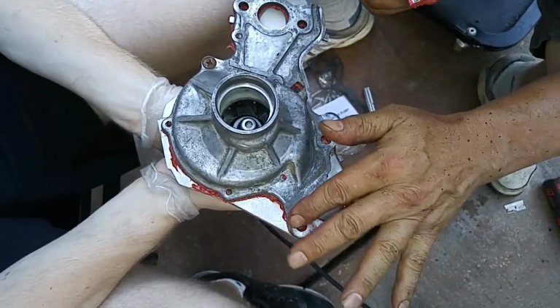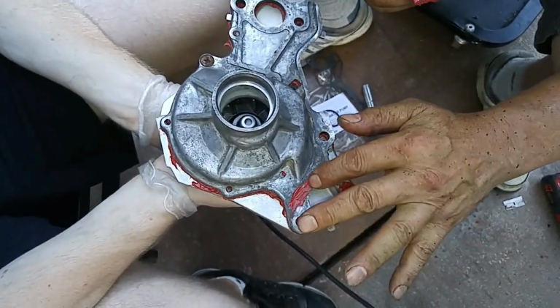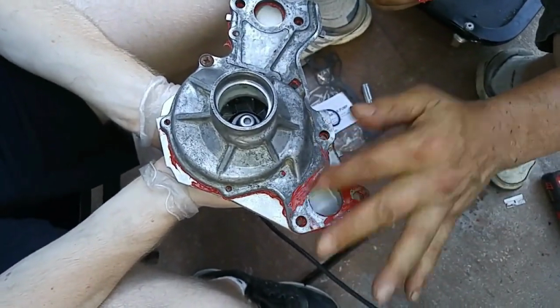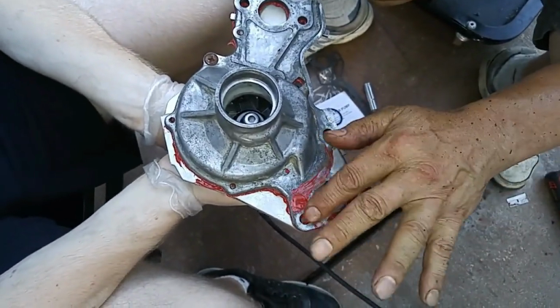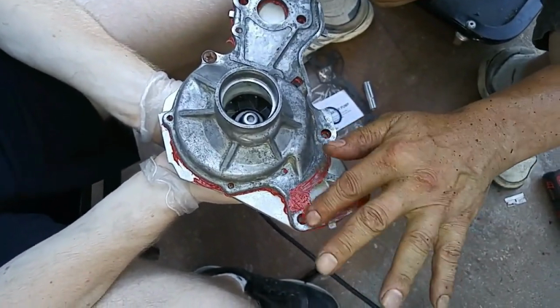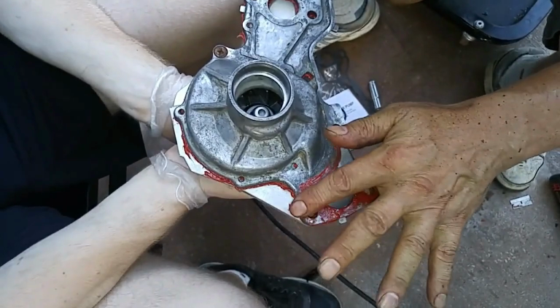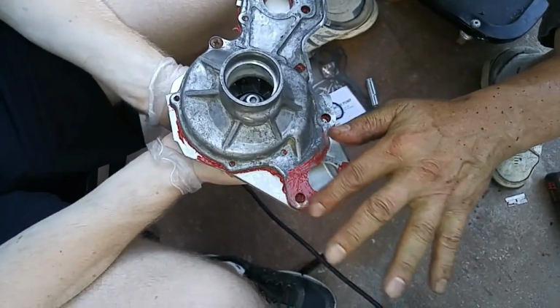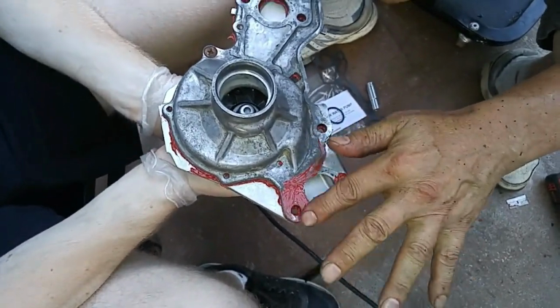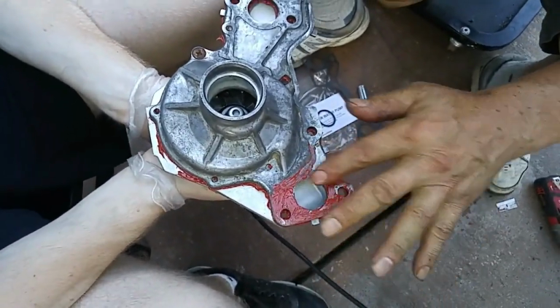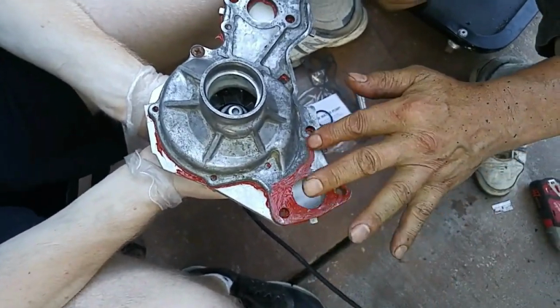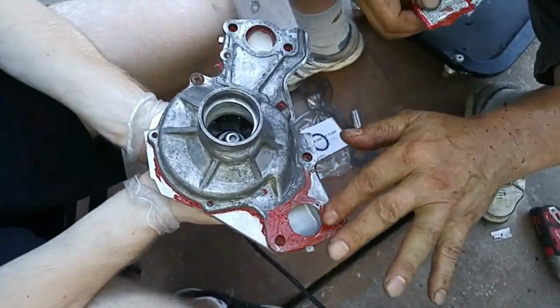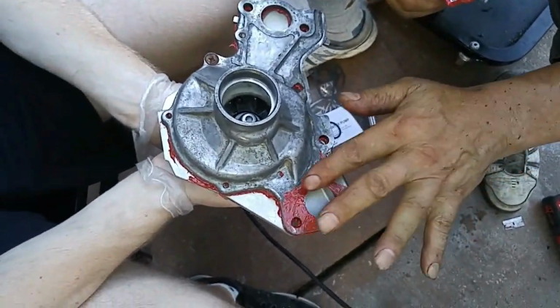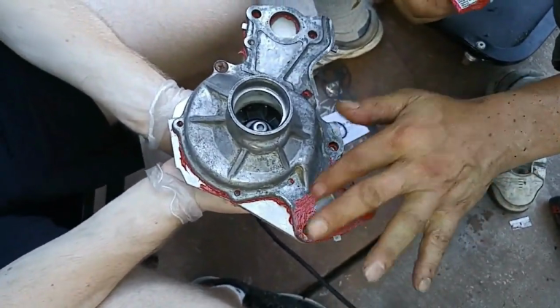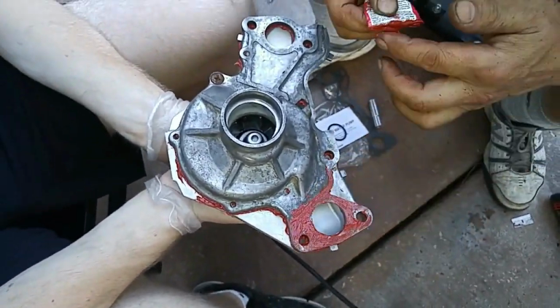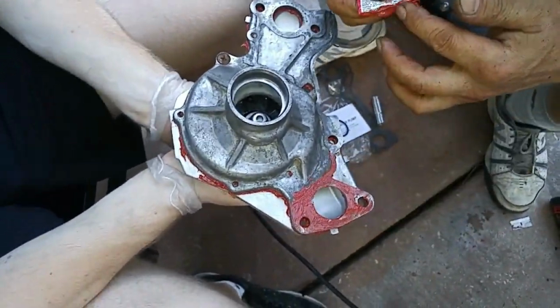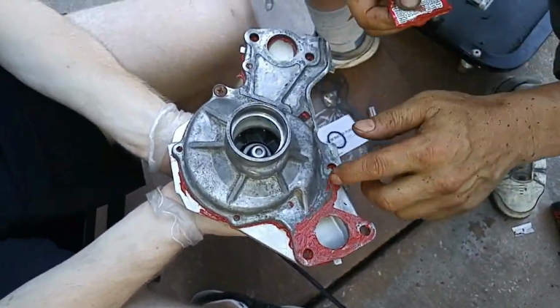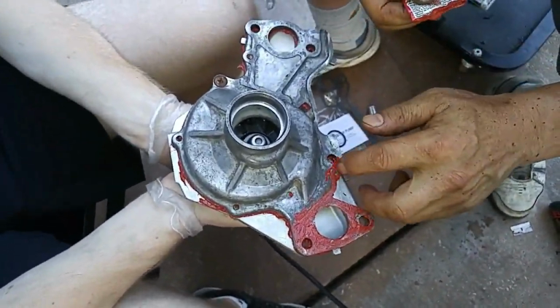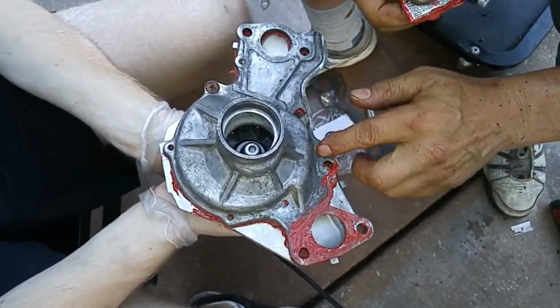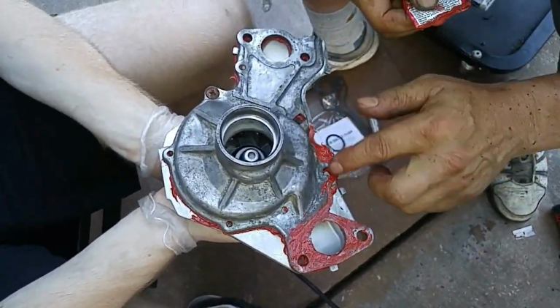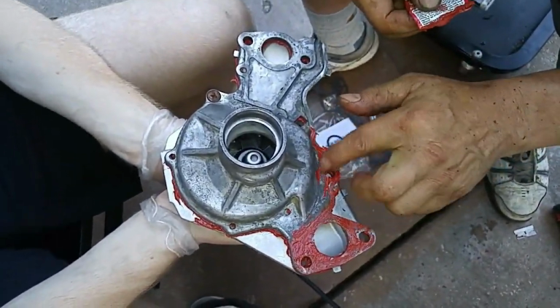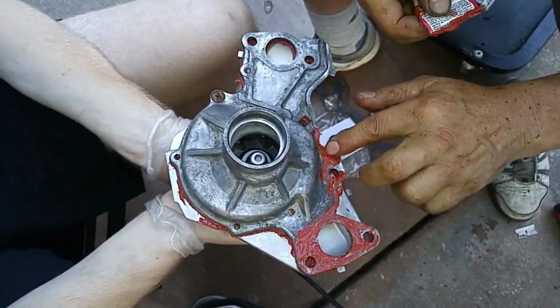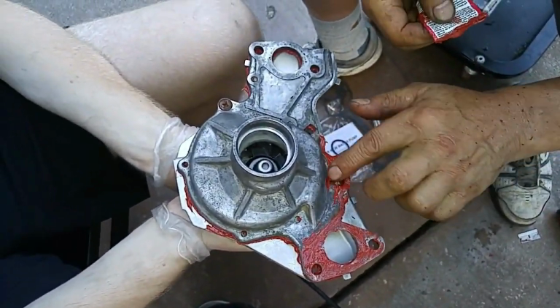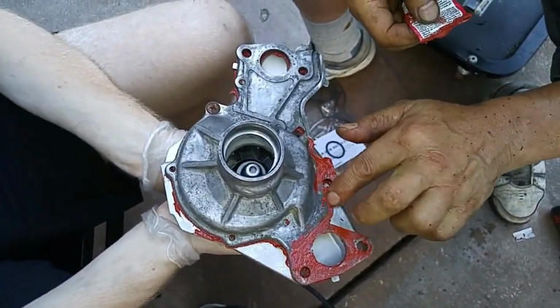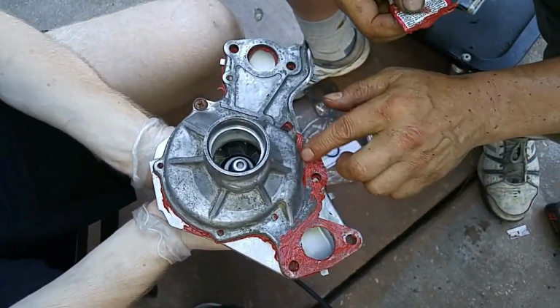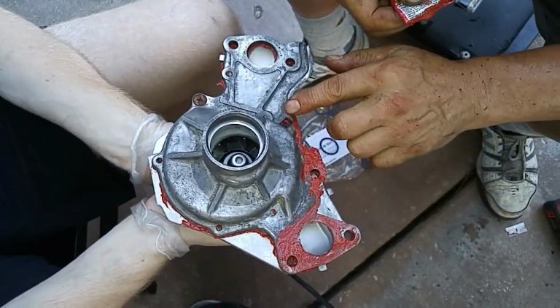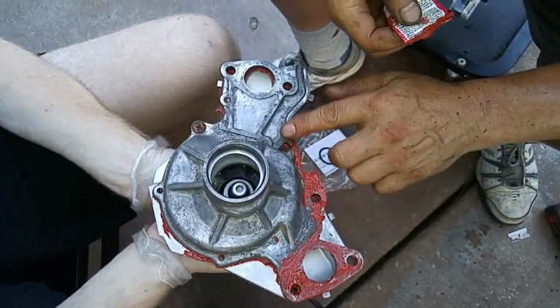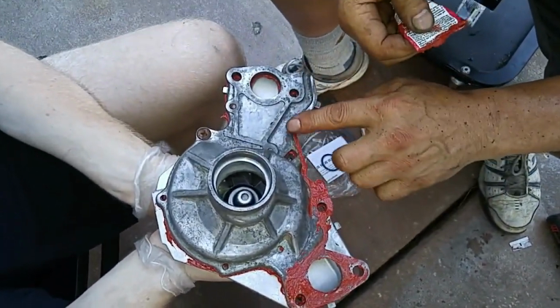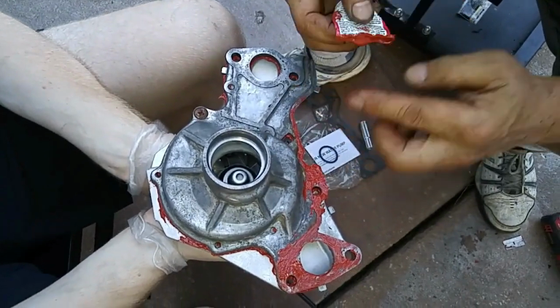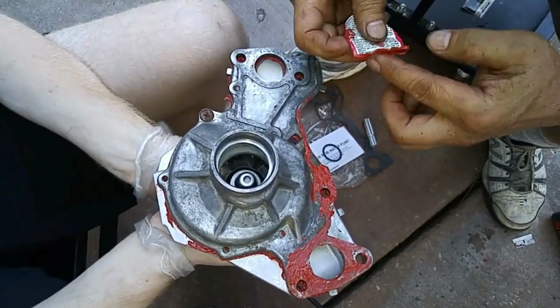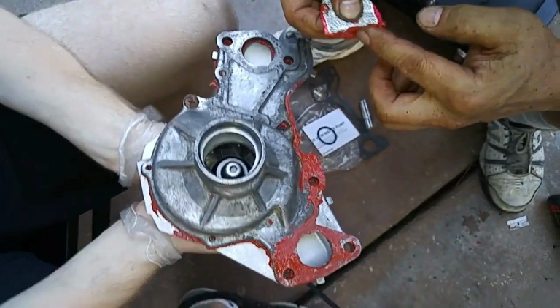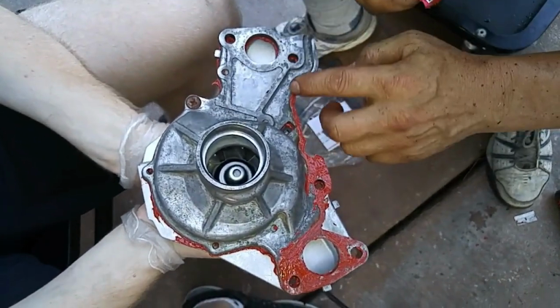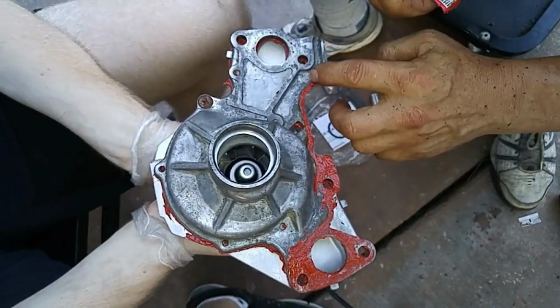After the backing plate has been attached to the new water pump, we then applied RTV to the surfaces where the pump connects to the engine block.